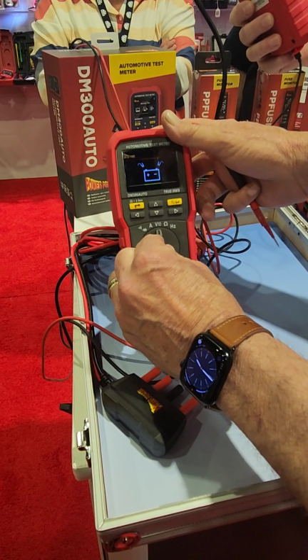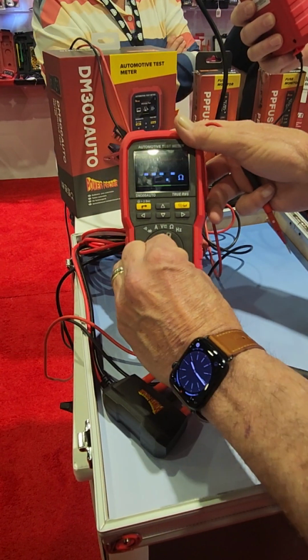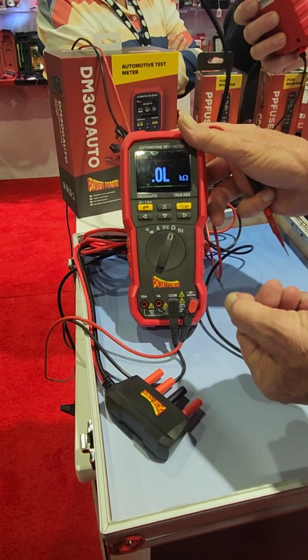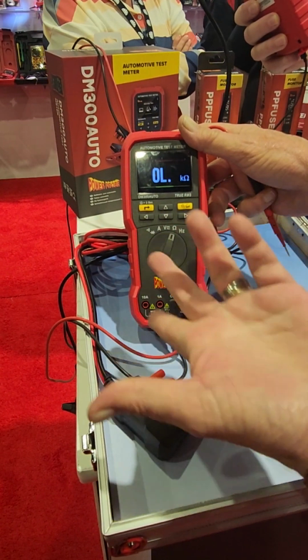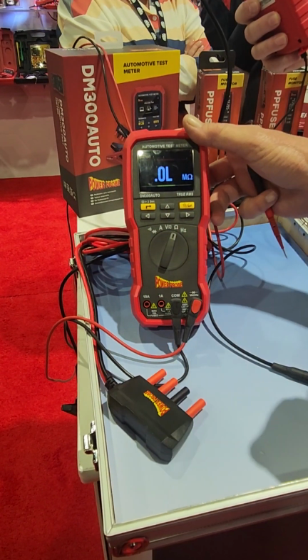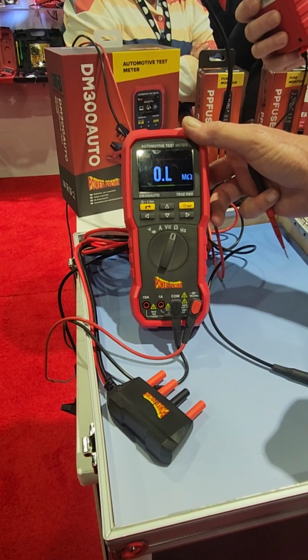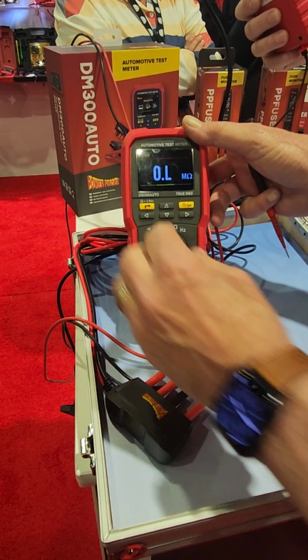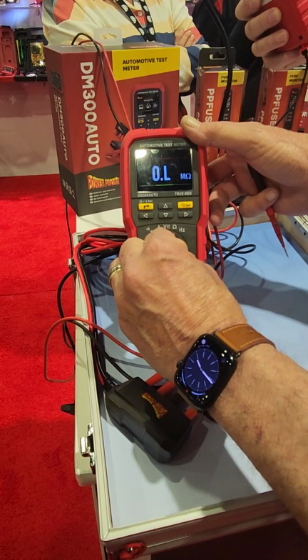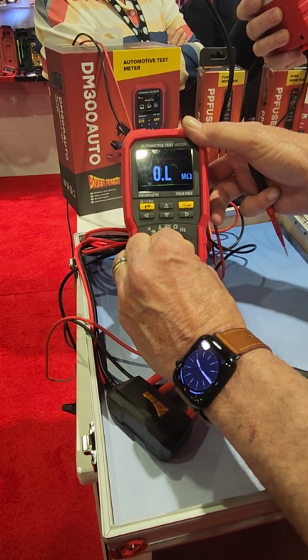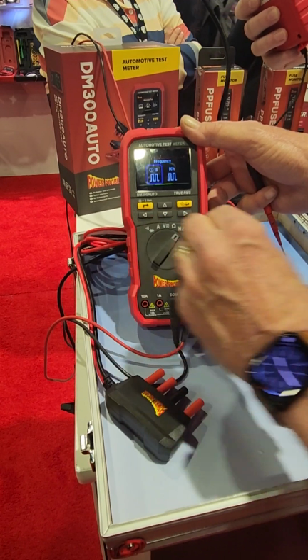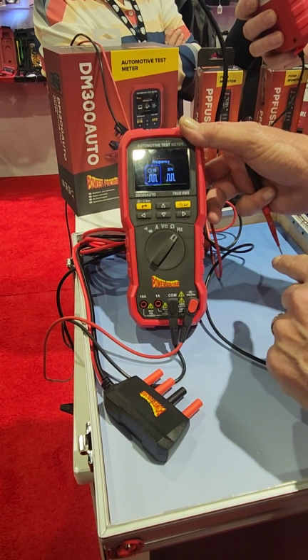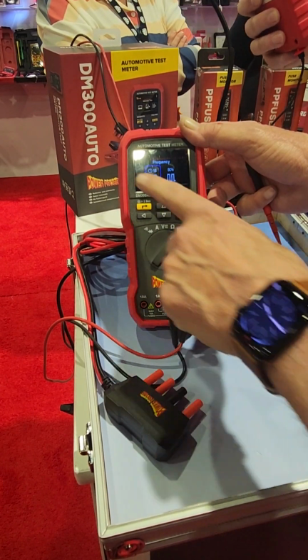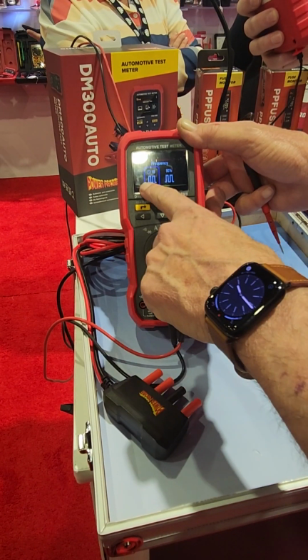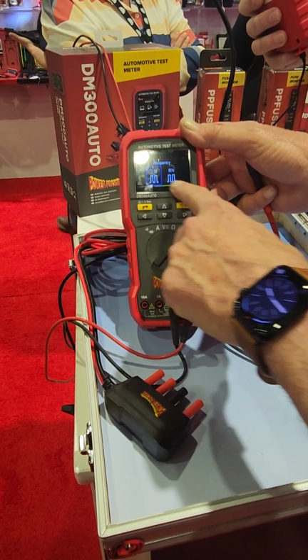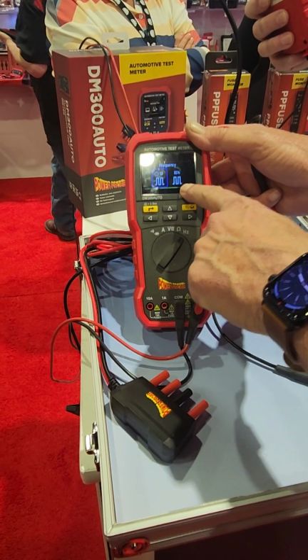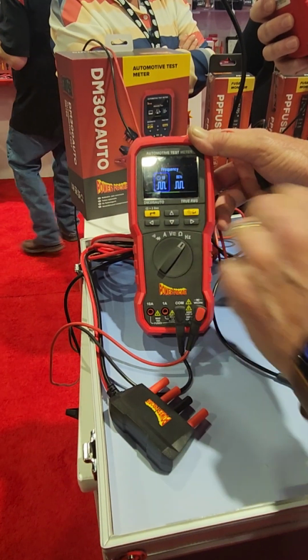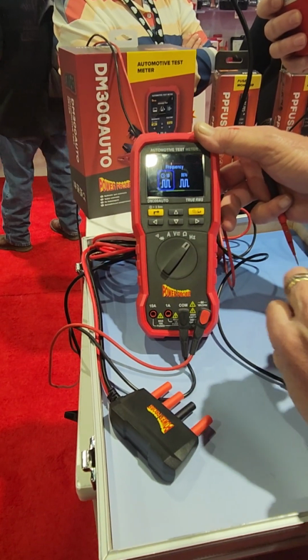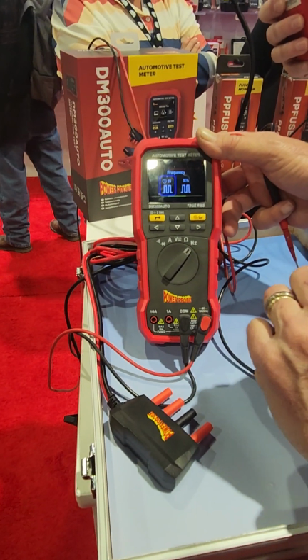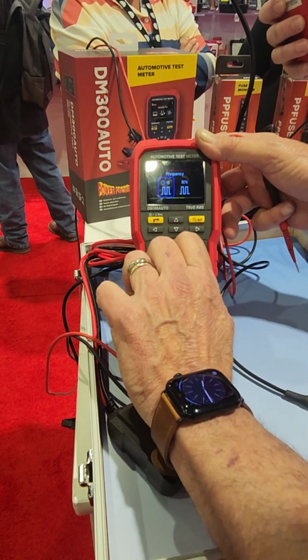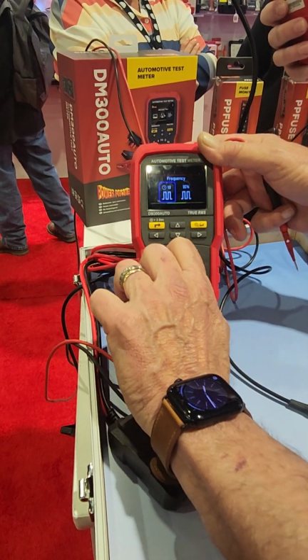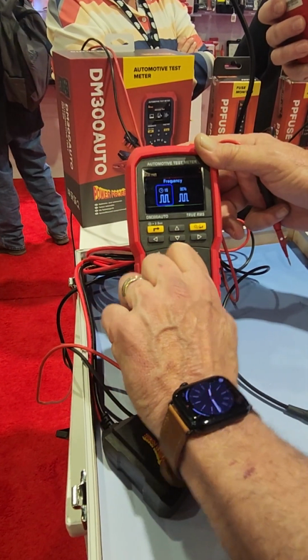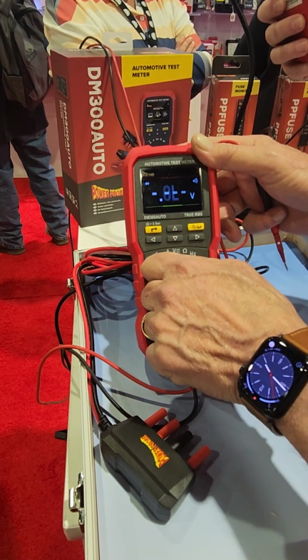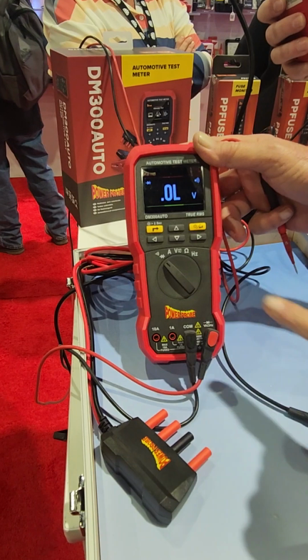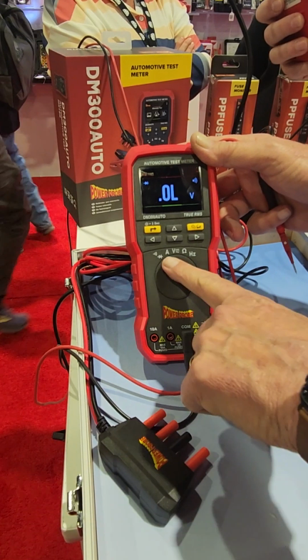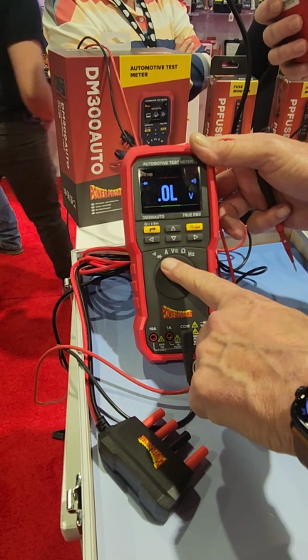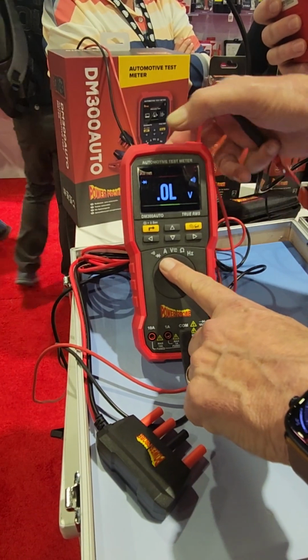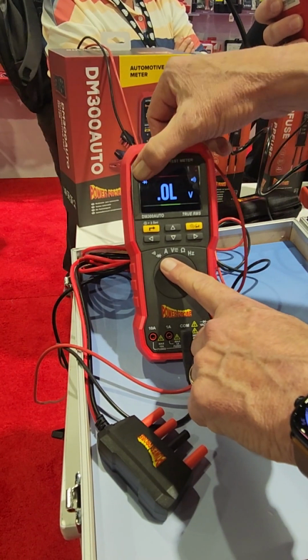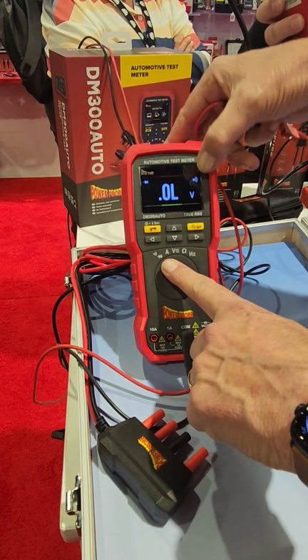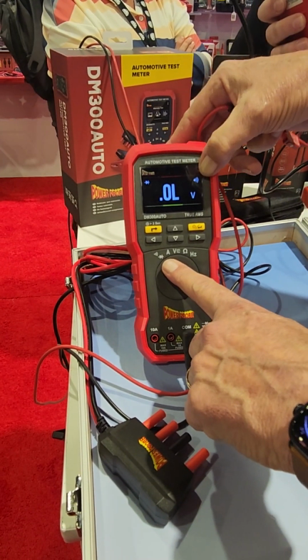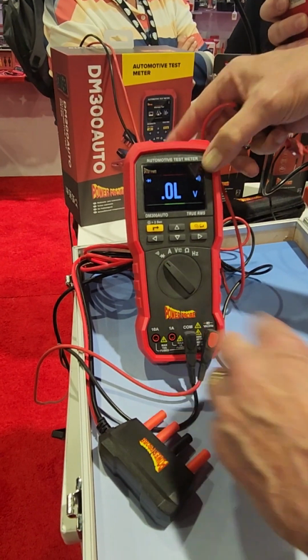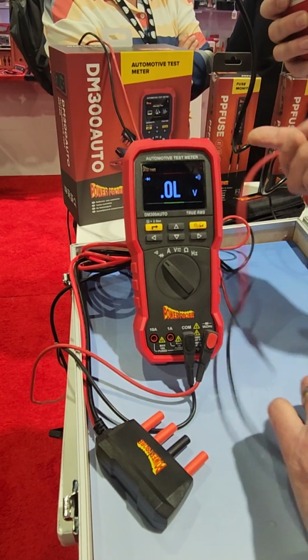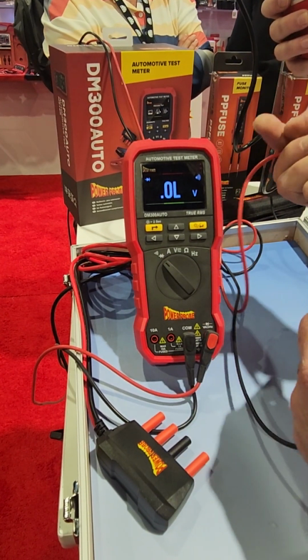You've got your ohmmeter mode, which is pretty much like a standard multimeter. There's also a mode for frequency and or duty cycle percentage. And all the way at the other end, you've got your diode test and your continuity buzzer.